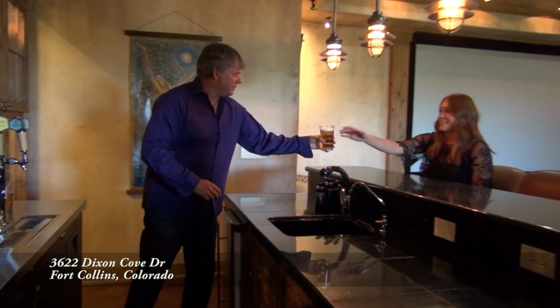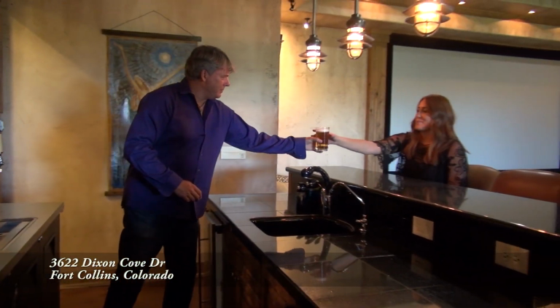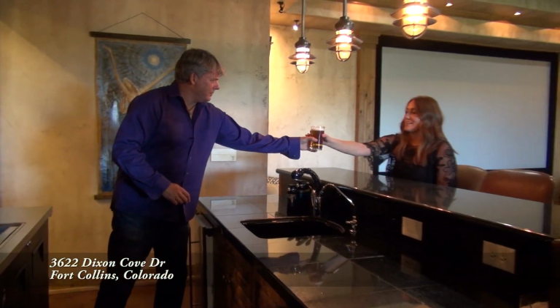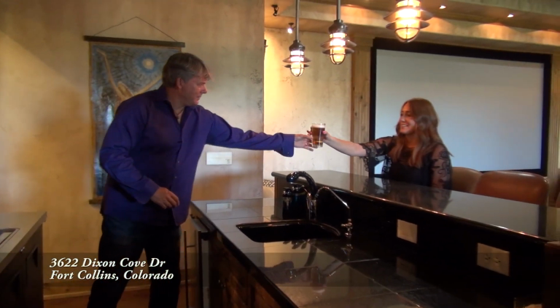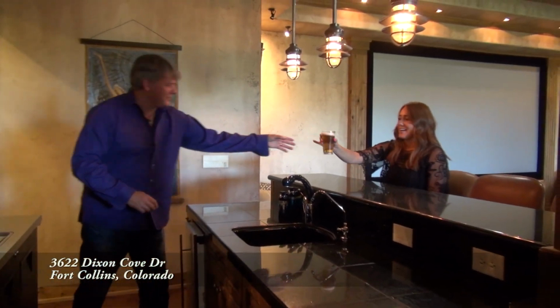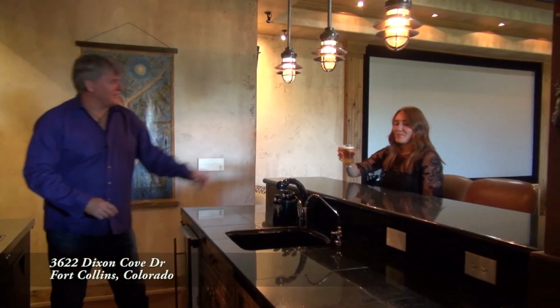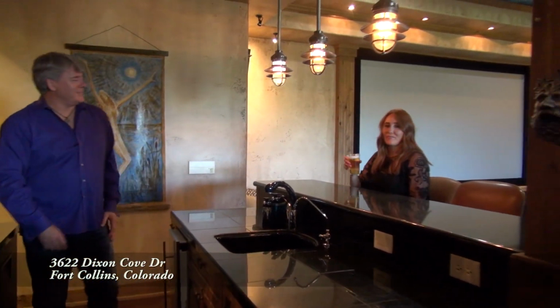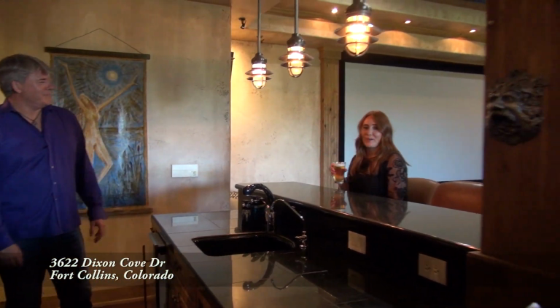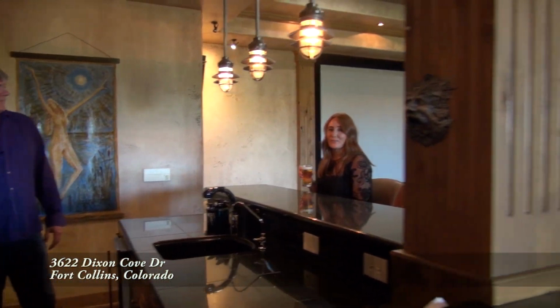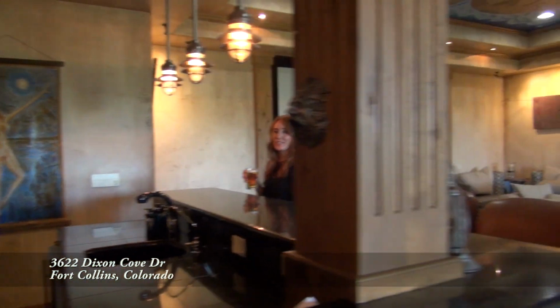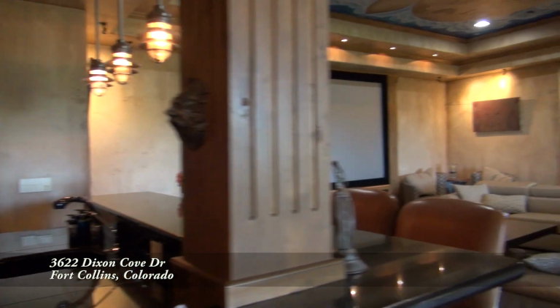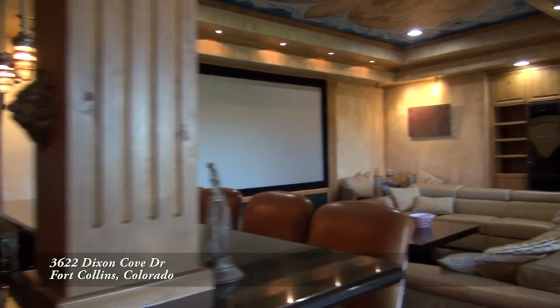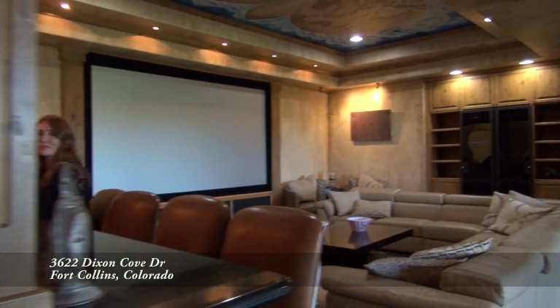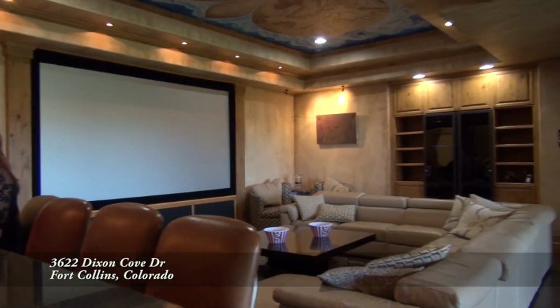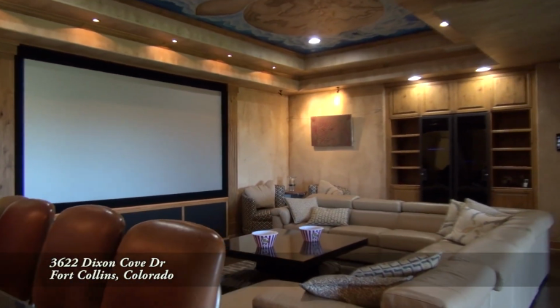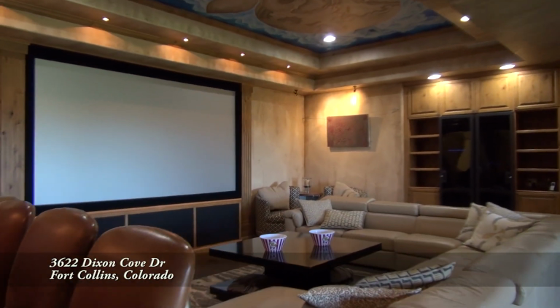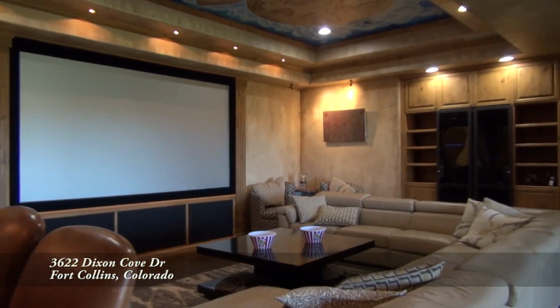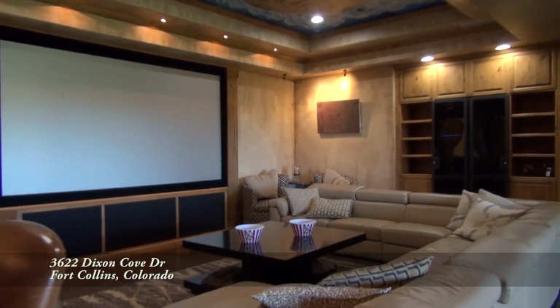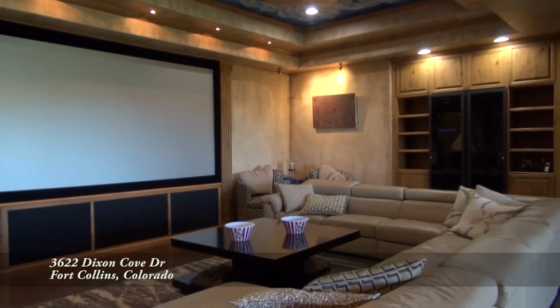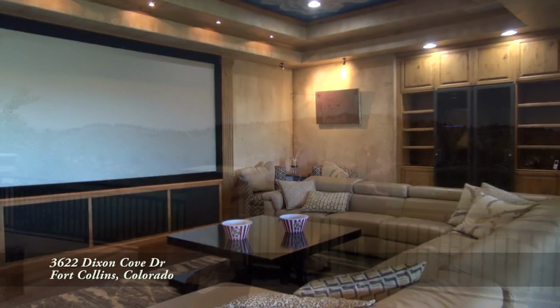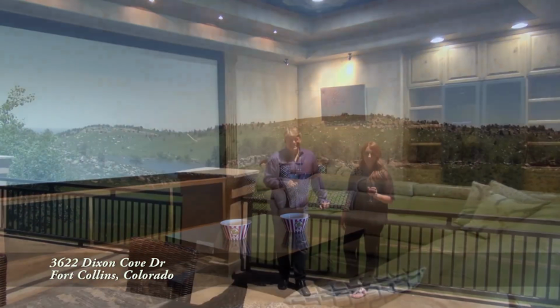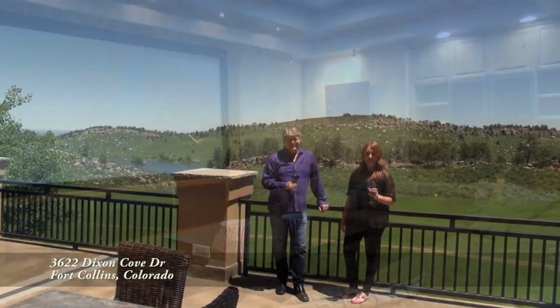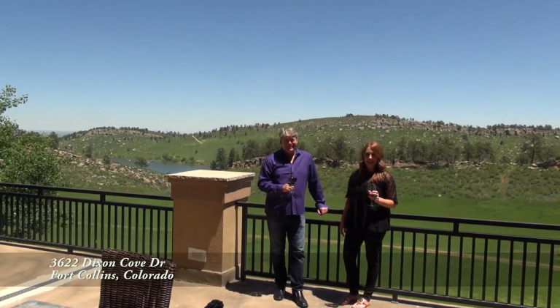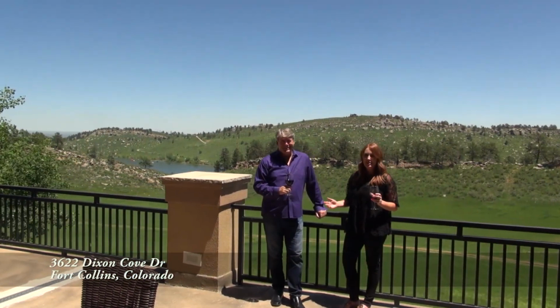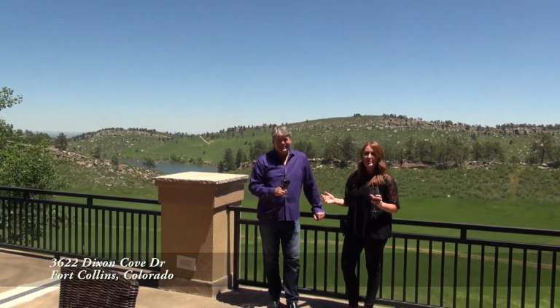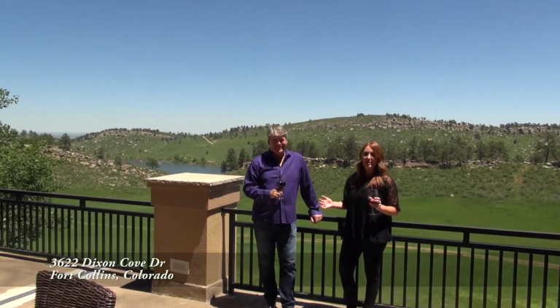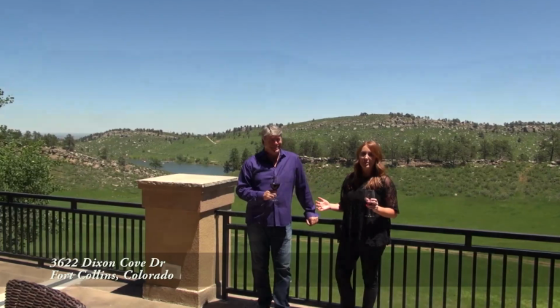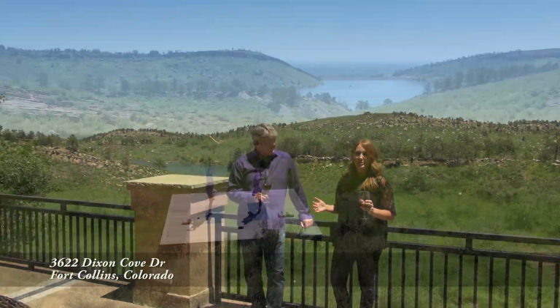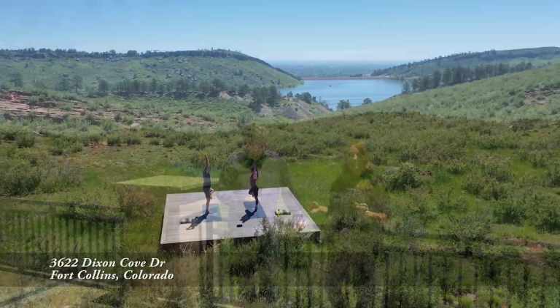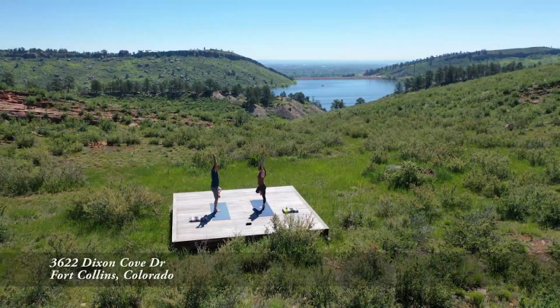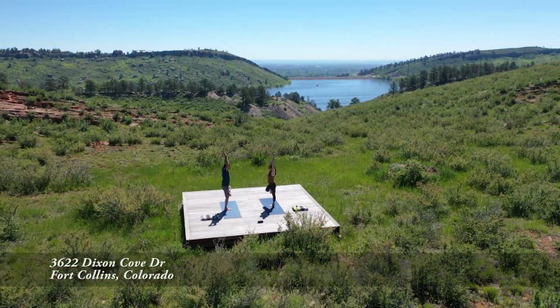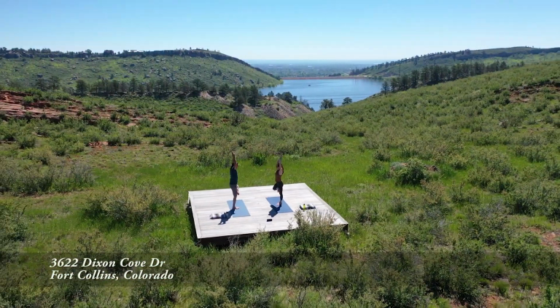Thanks for the beer! And if you're looking for a great place to watch the game or enjoy a movie, this is an awesome theater. This home has so many great features you can't even fit them all in.